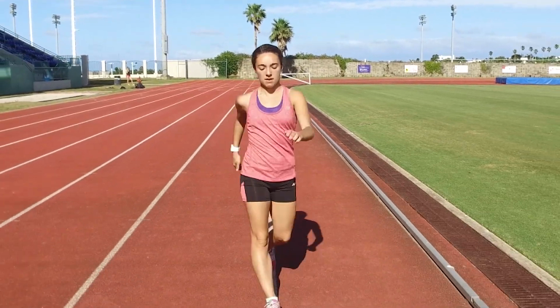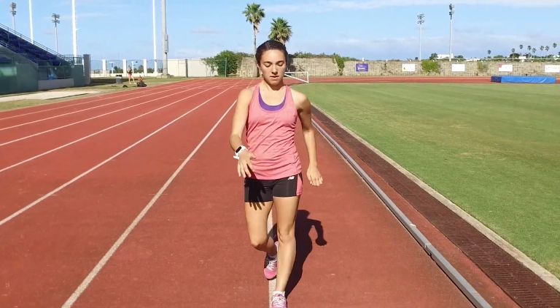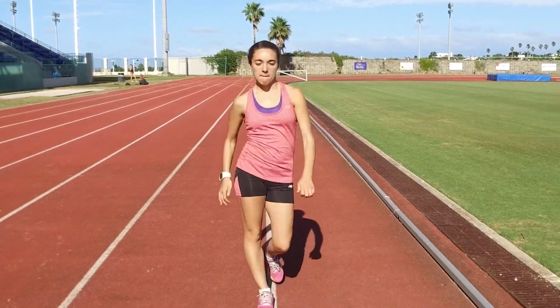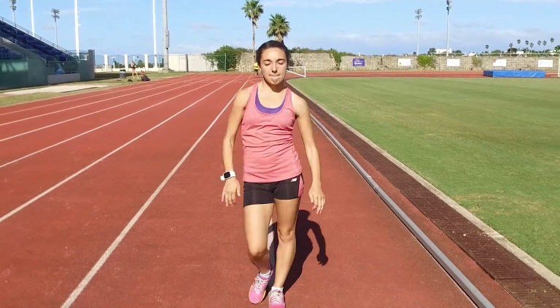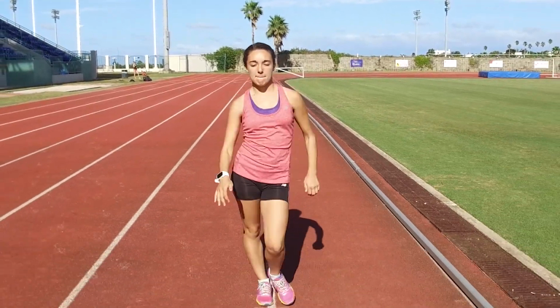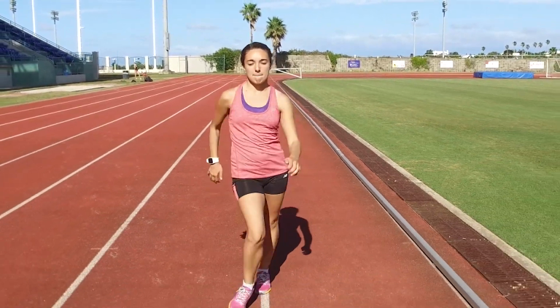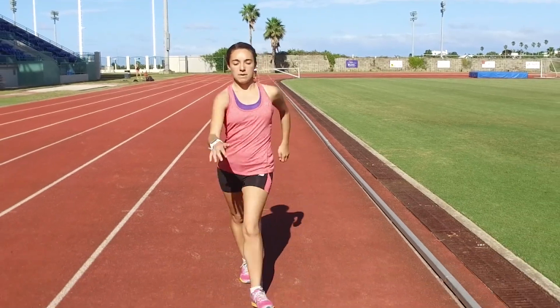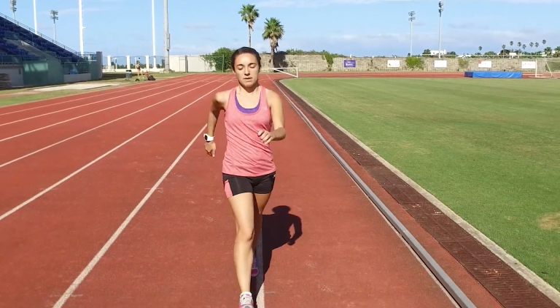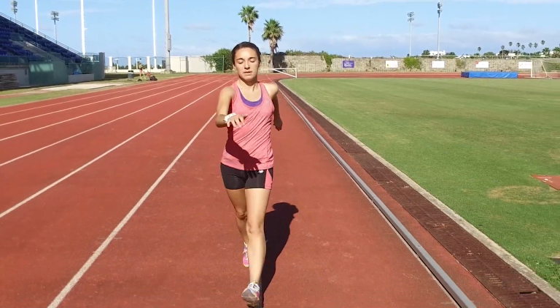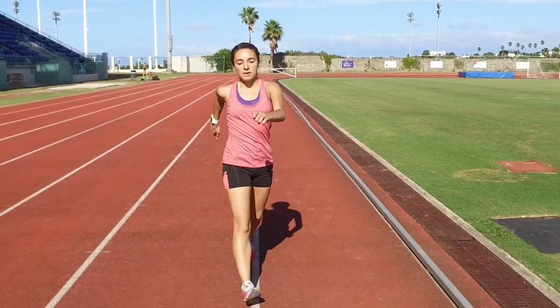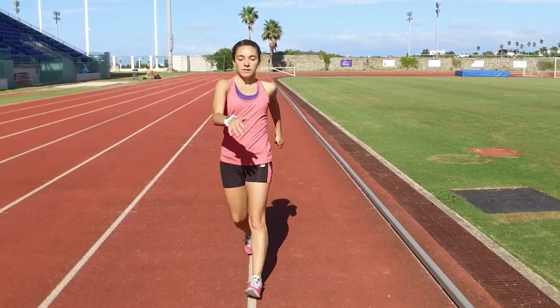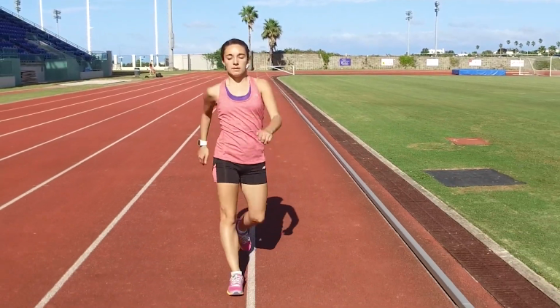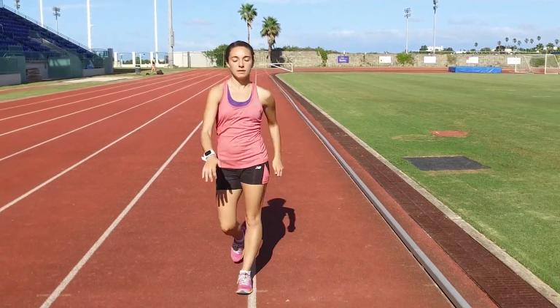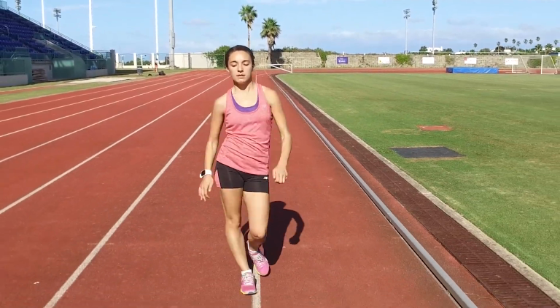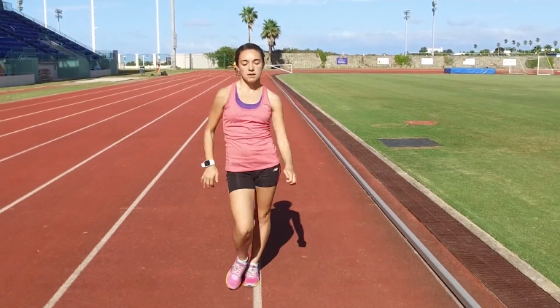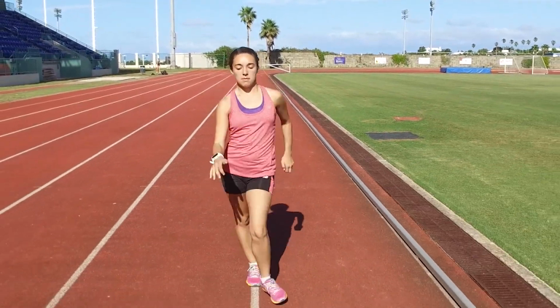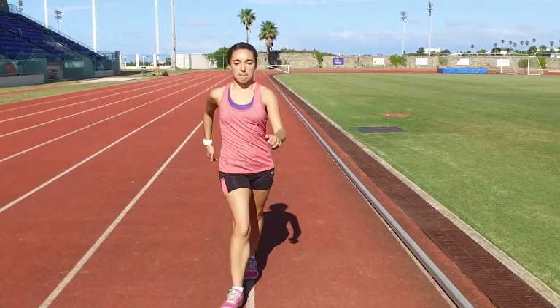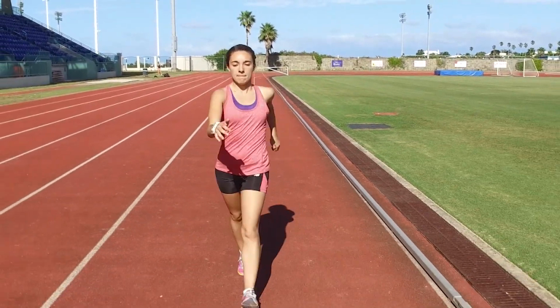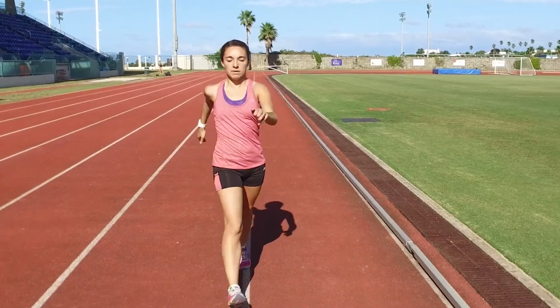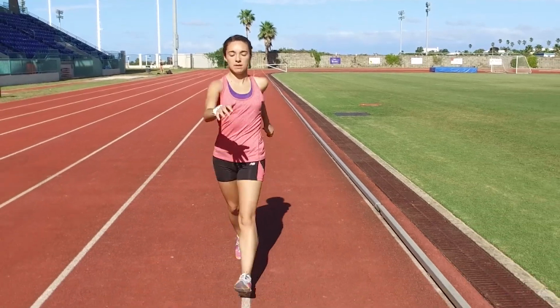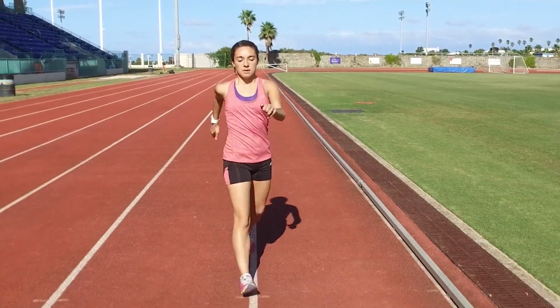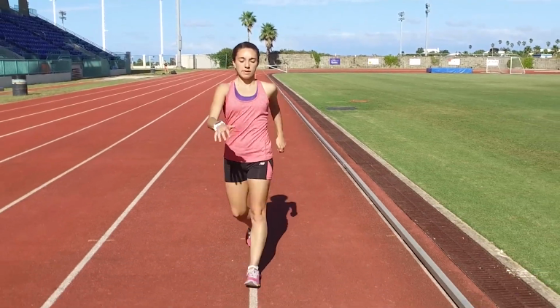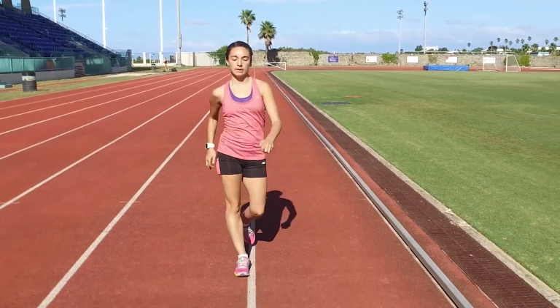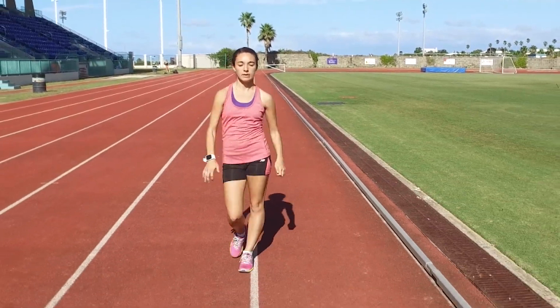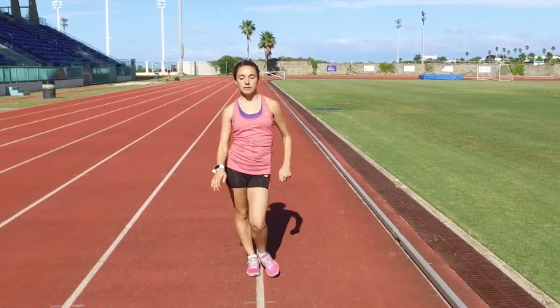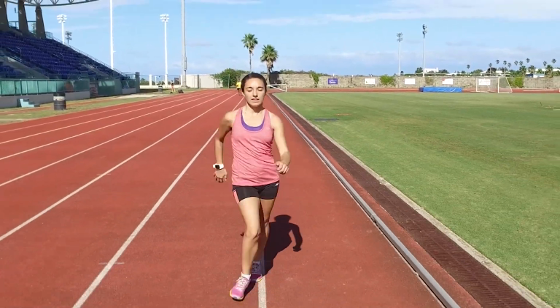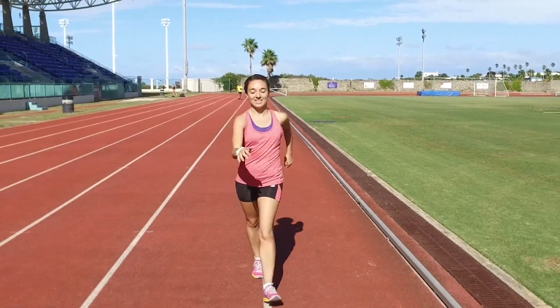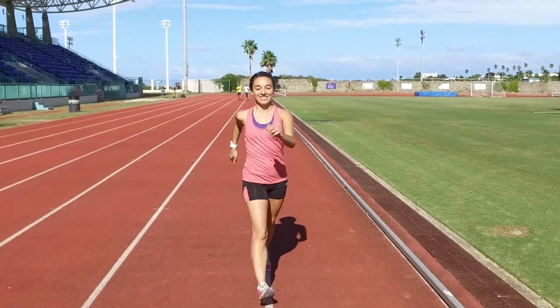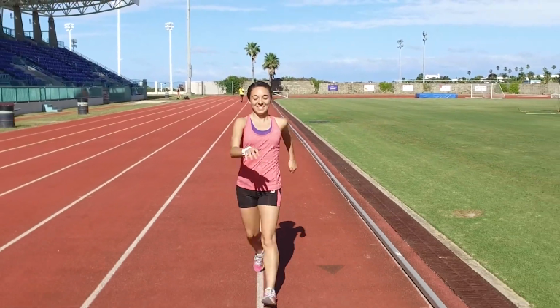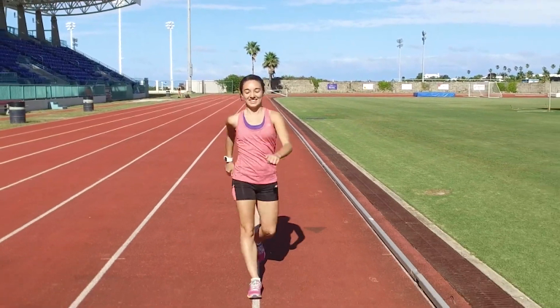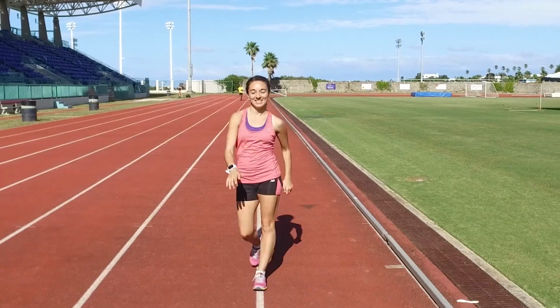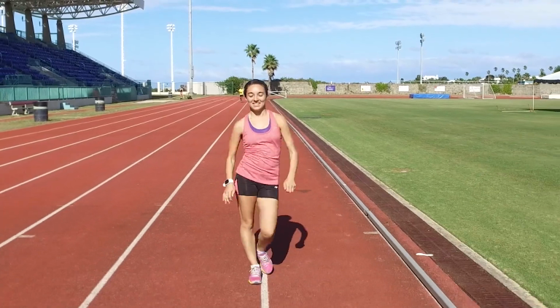Keeping both arms straight and your hands flat with the palms back, race walk with an exaggerated stride by driving your hips forward. Perform this exercise for 30 meters. You should feel a connection between your arms and hips.